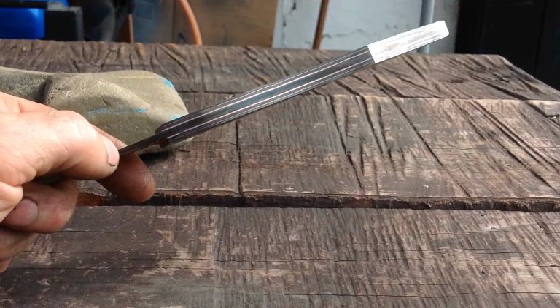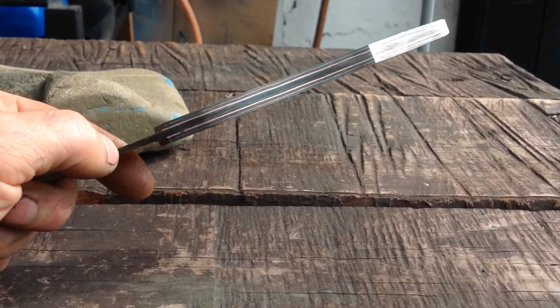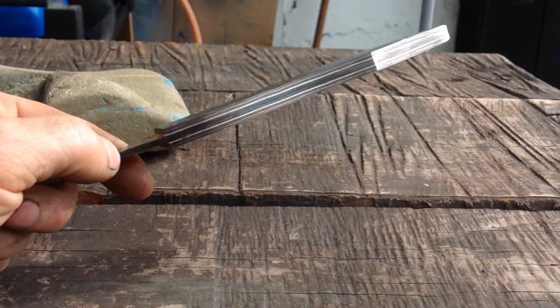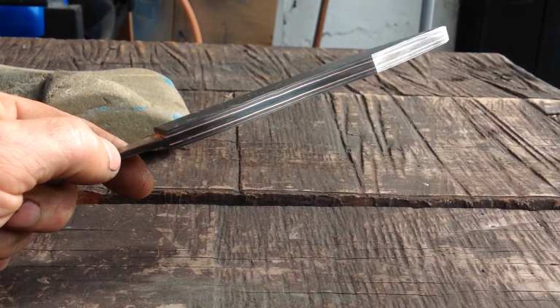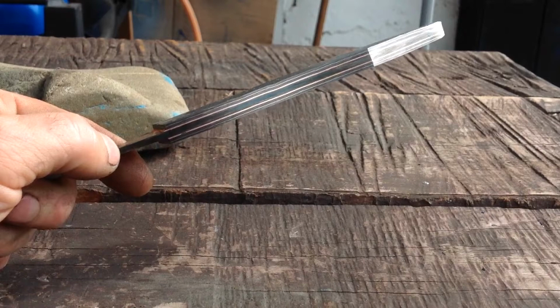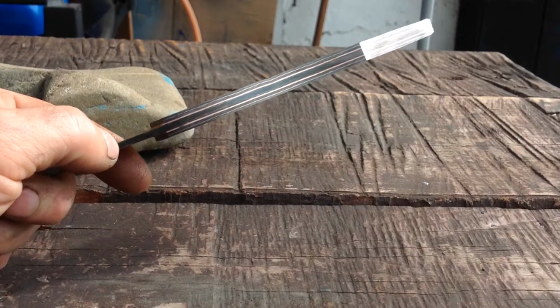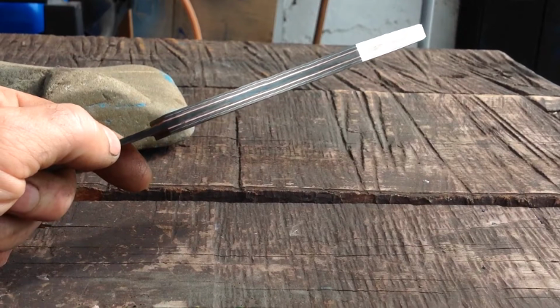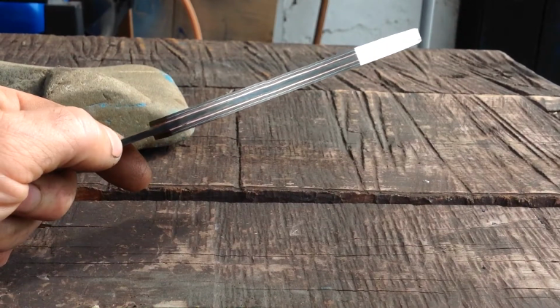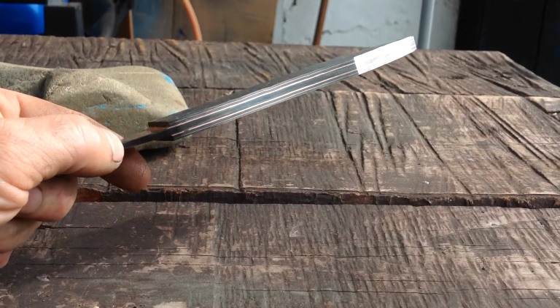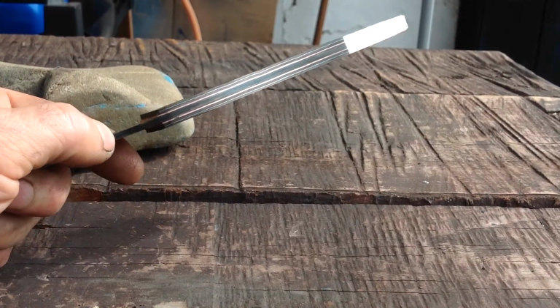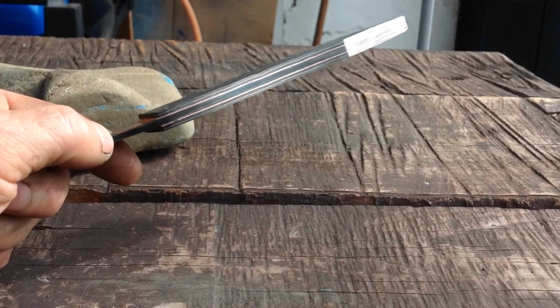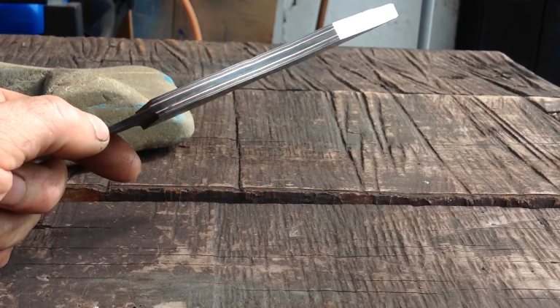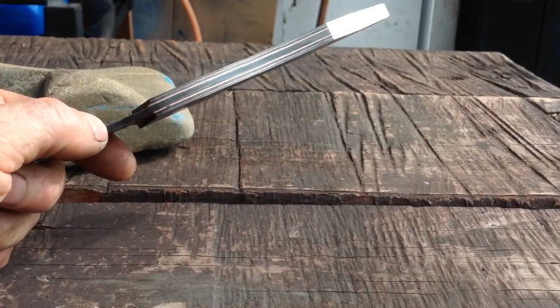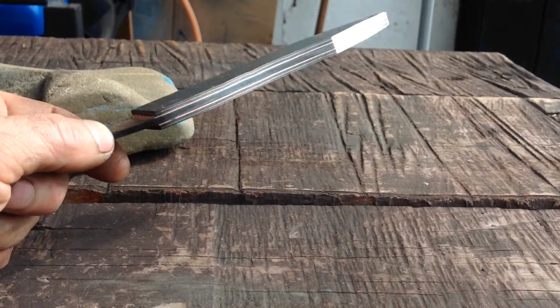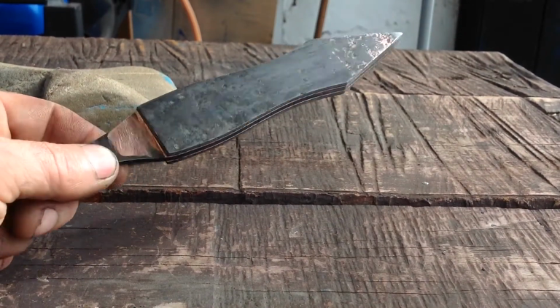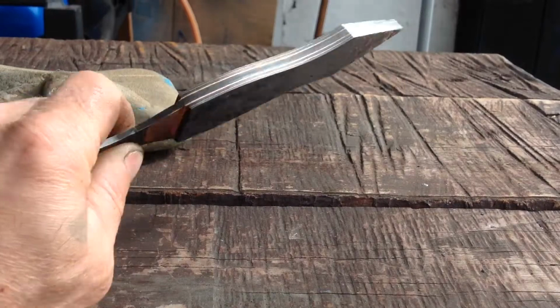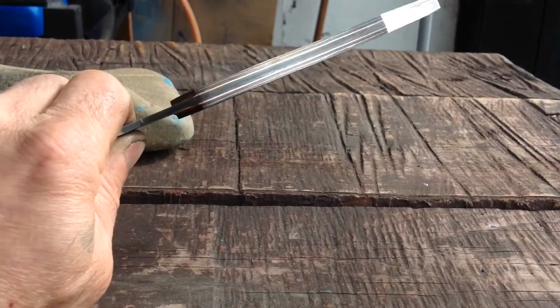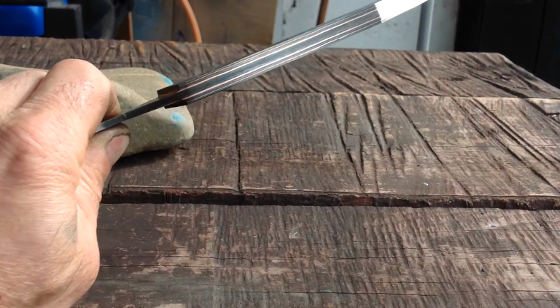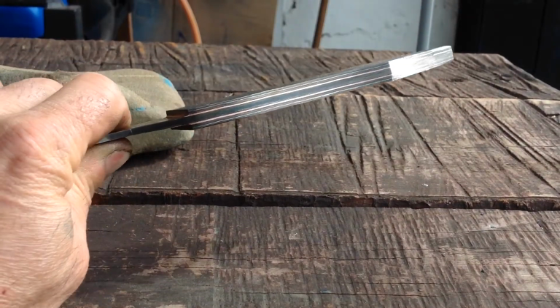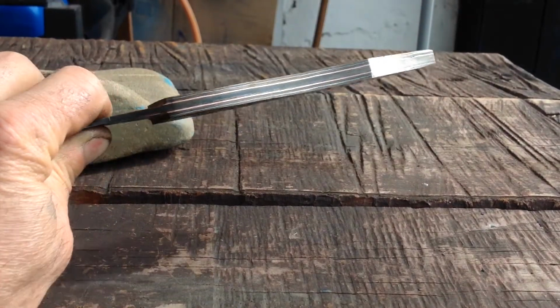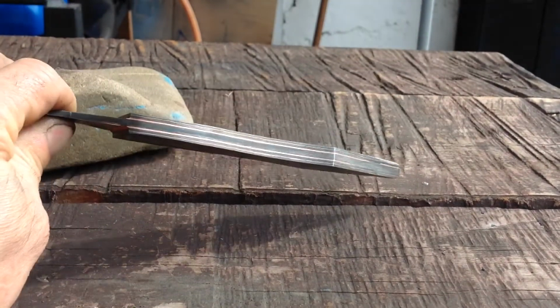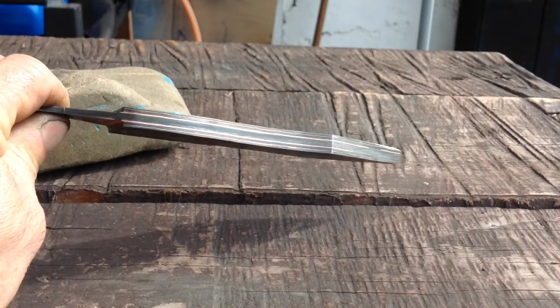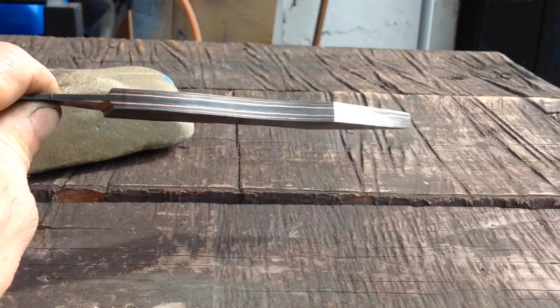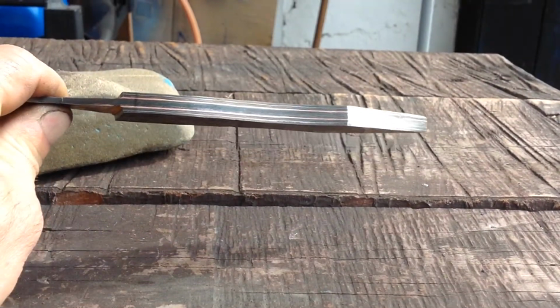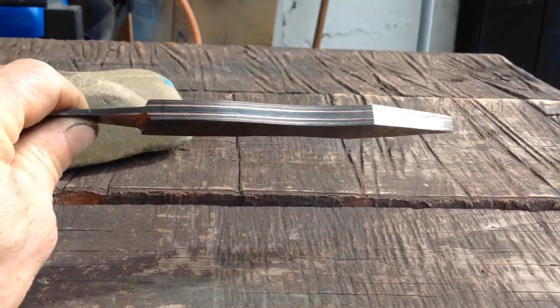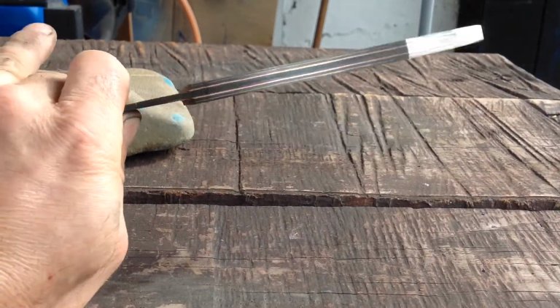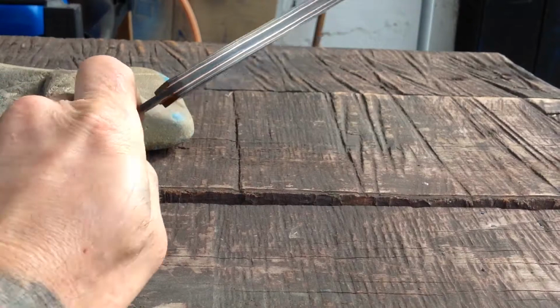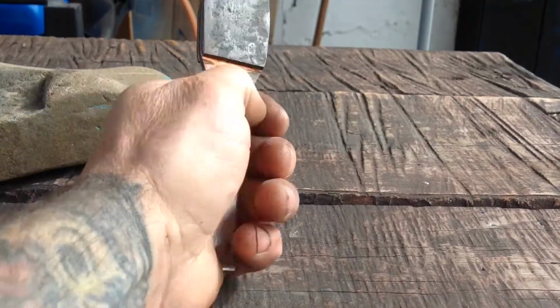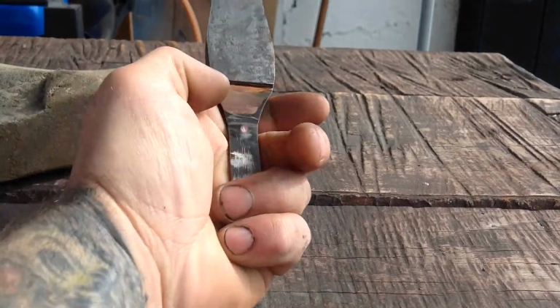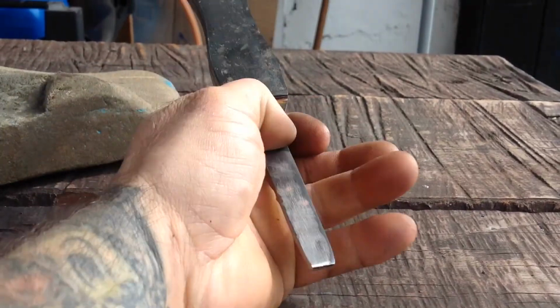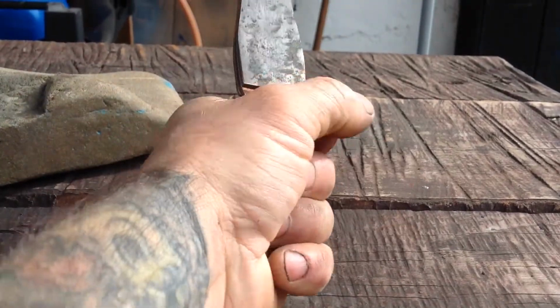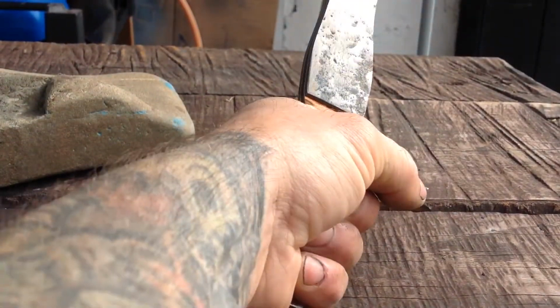Got a little wavy on that nickel — that's cool though, I don't care if it's wavy as long as the core is straight, that's all that matters. Let me know what you guys think. Still debating on handle material.